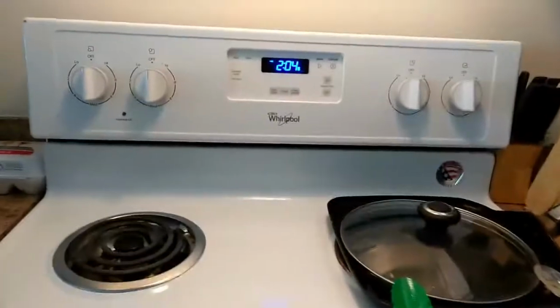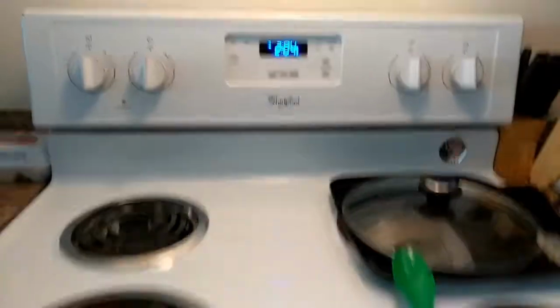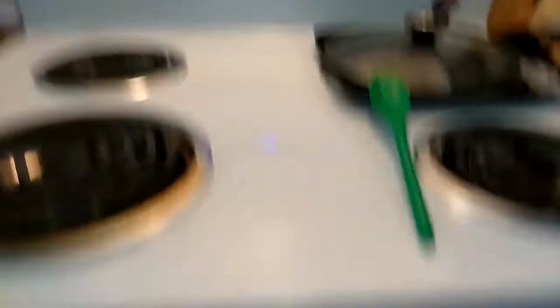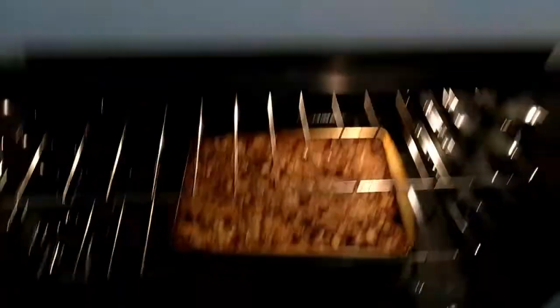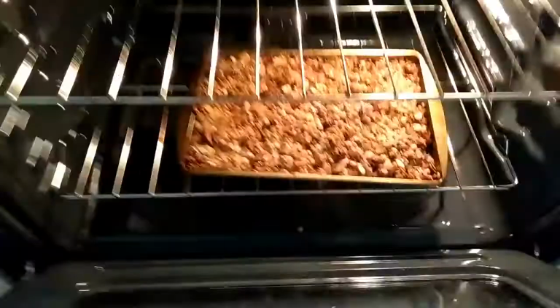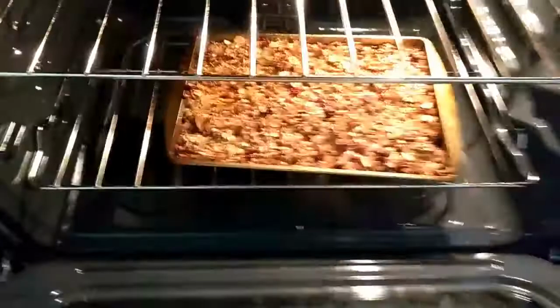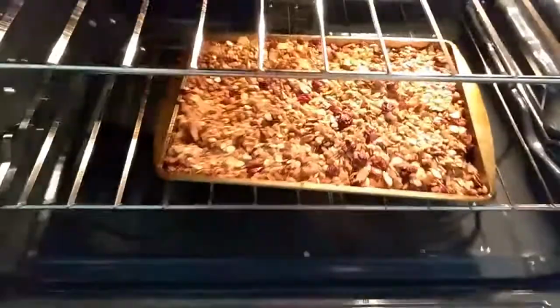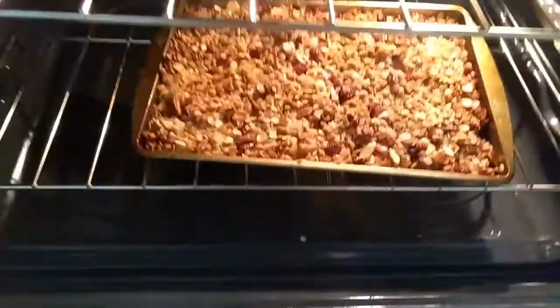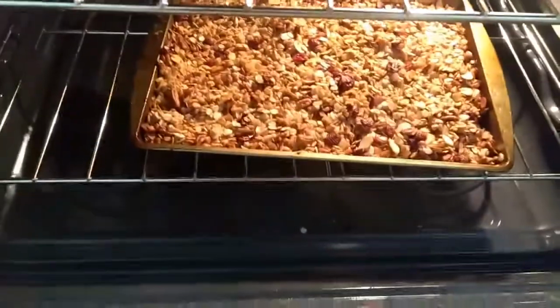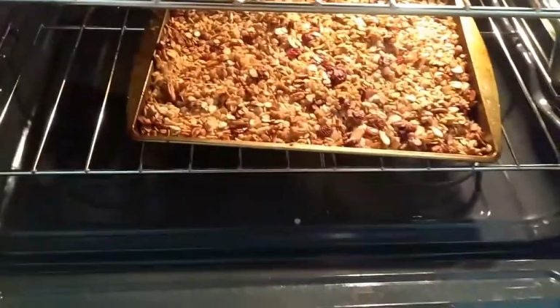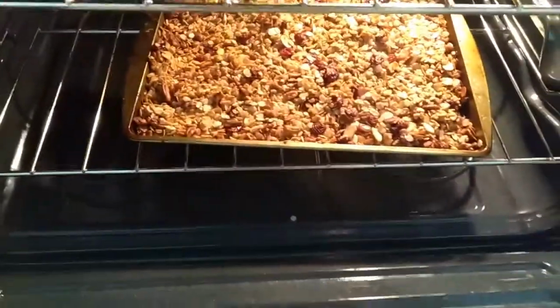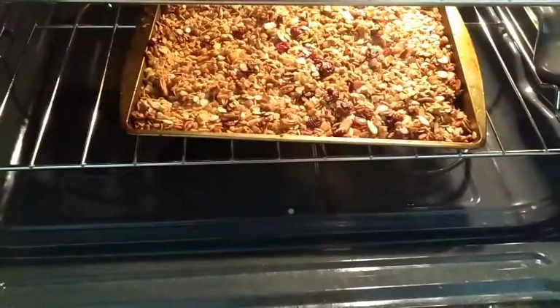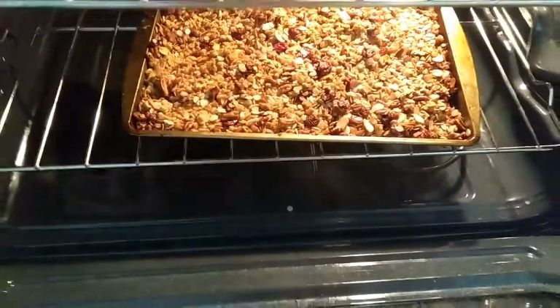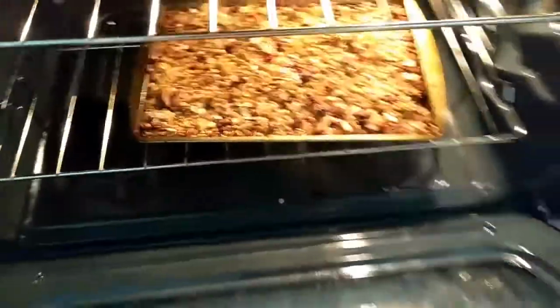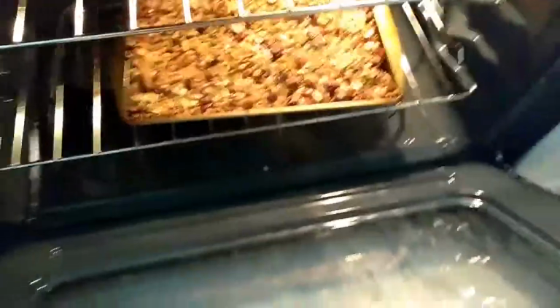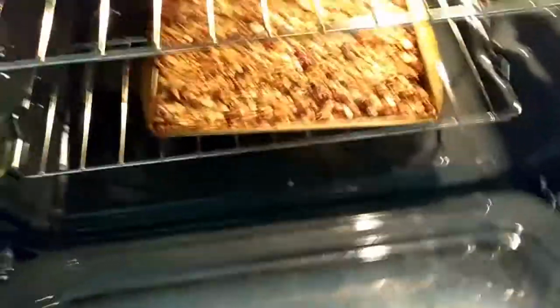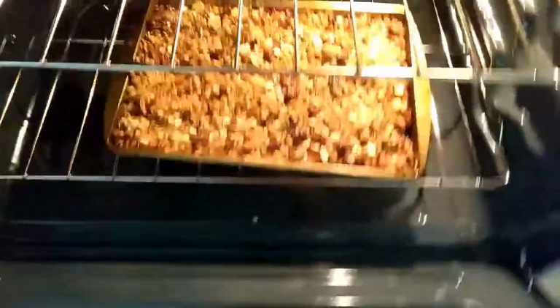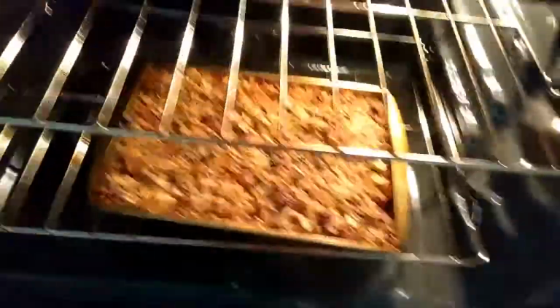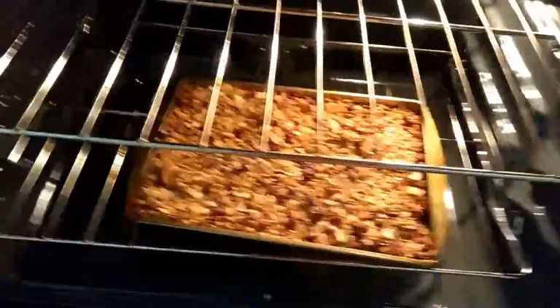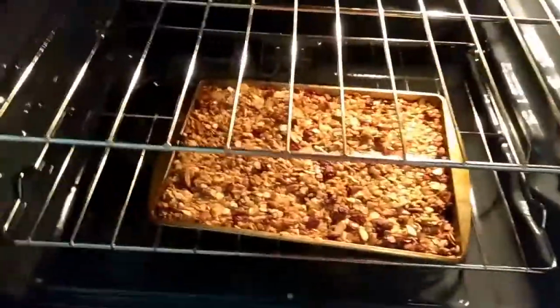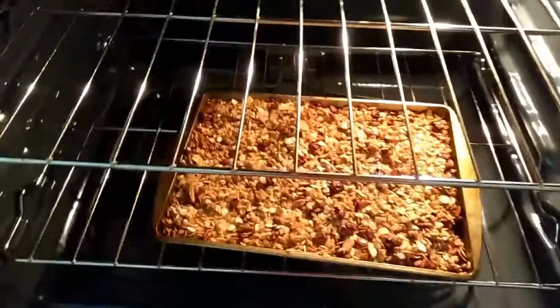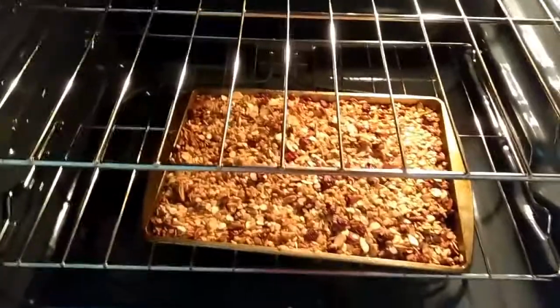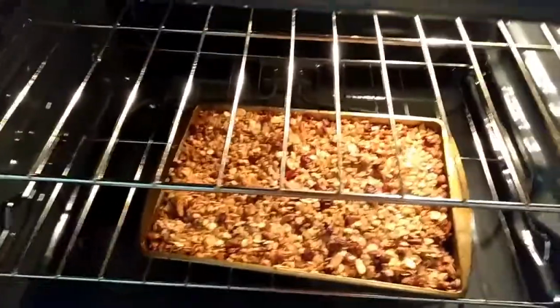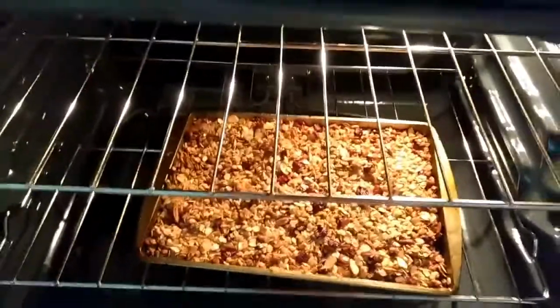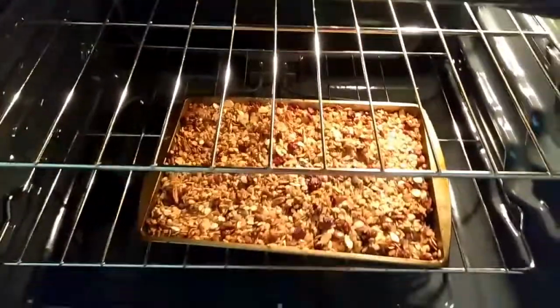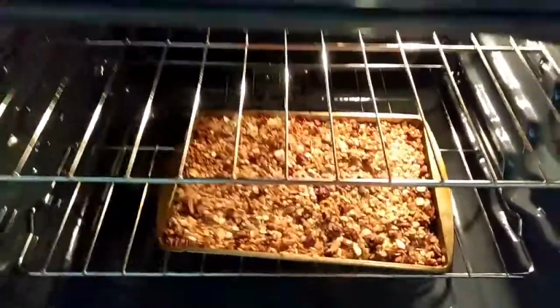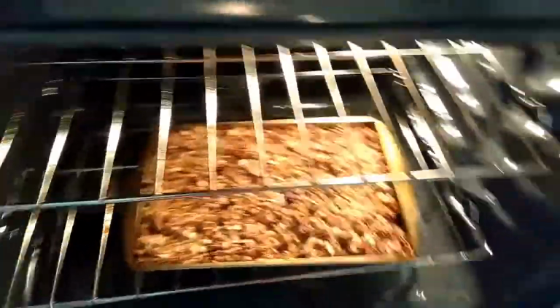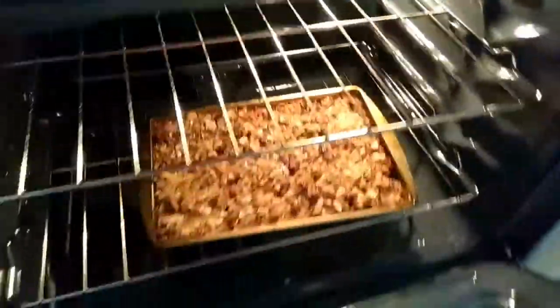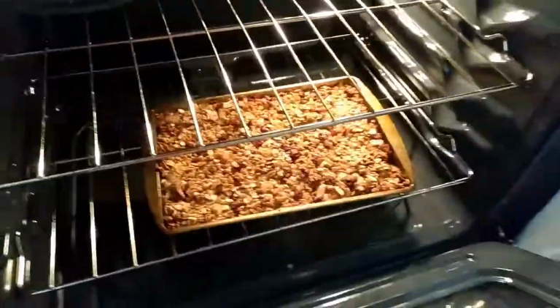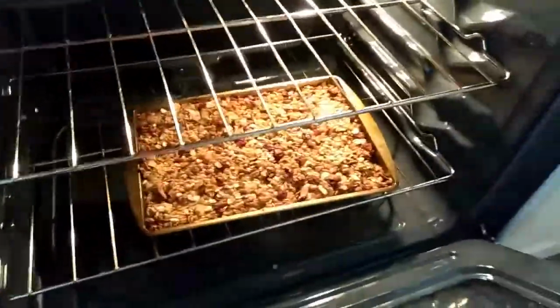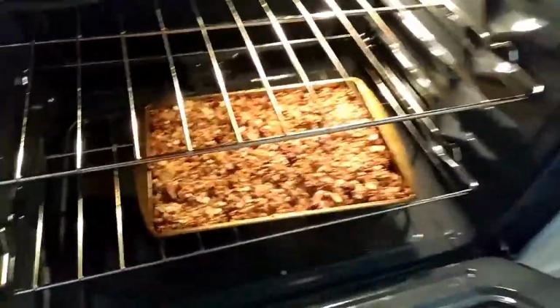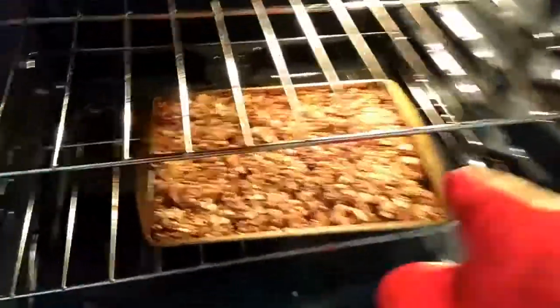Alright guys, I'm going to go ahead and take it out — there's two minutes left but I'm taking it out now. I don't know if you can hear it, but it's bubbling, probably because of the coconut oil and the extra honey I added.